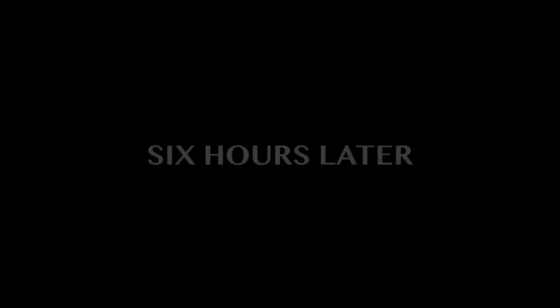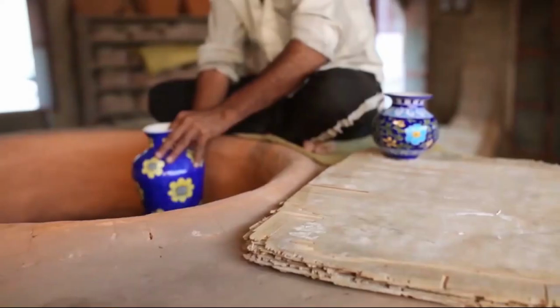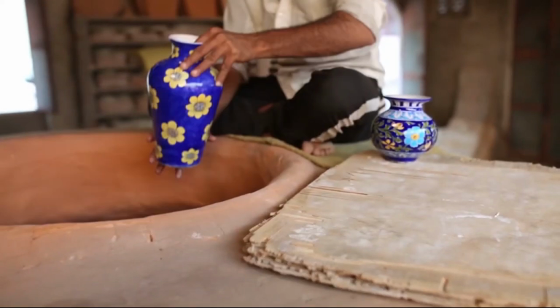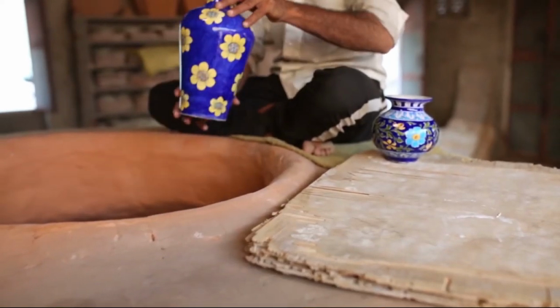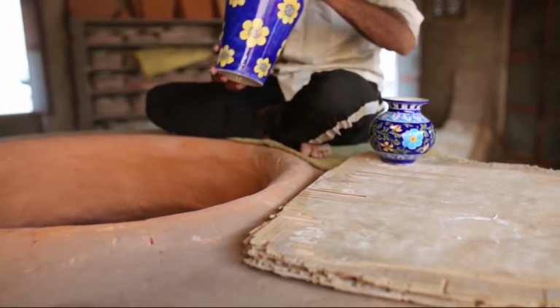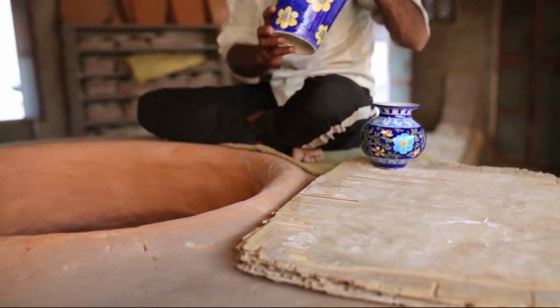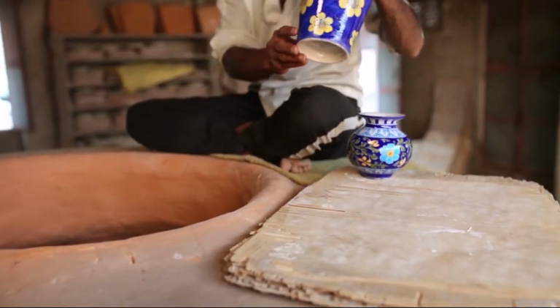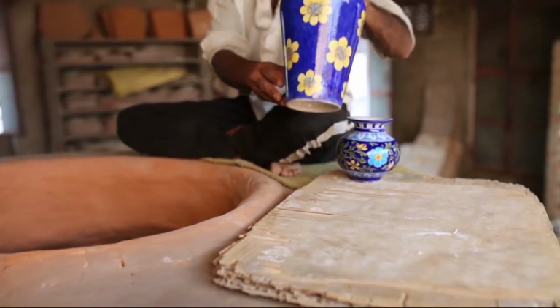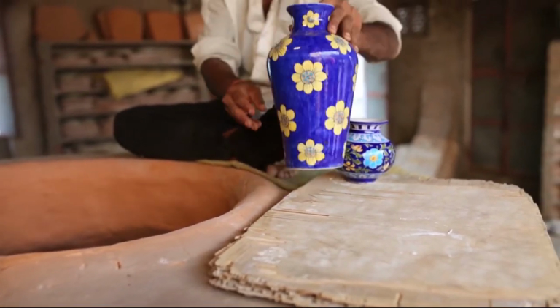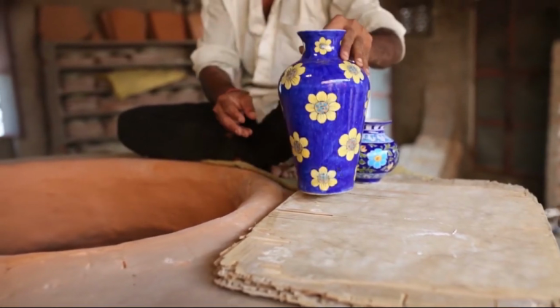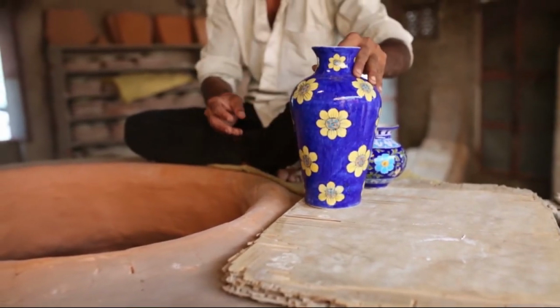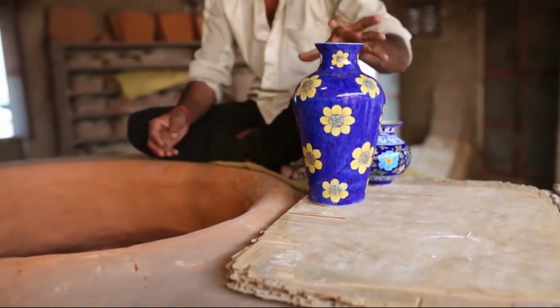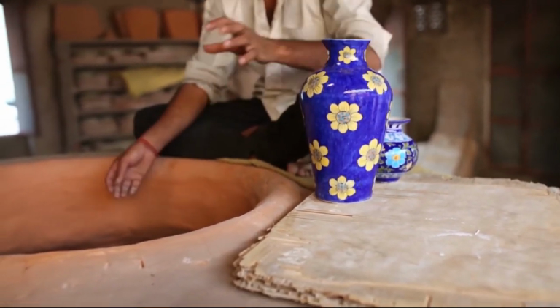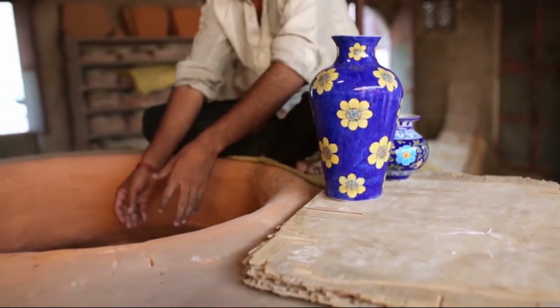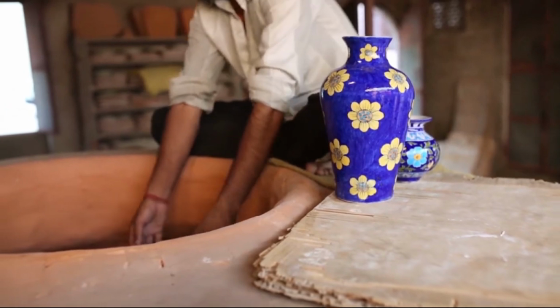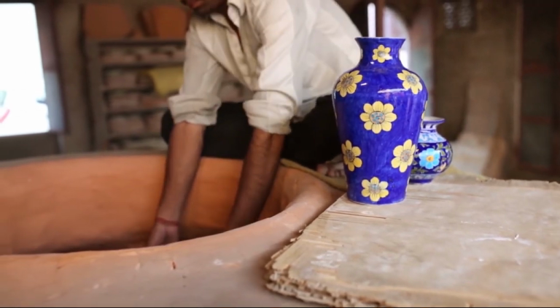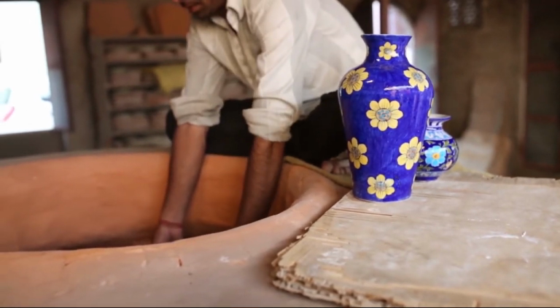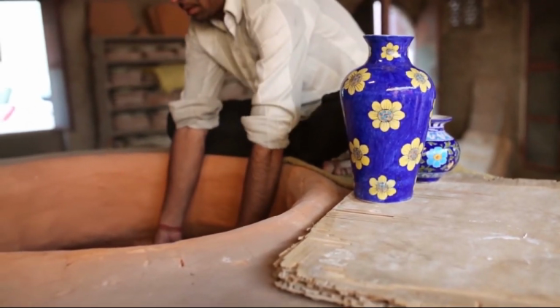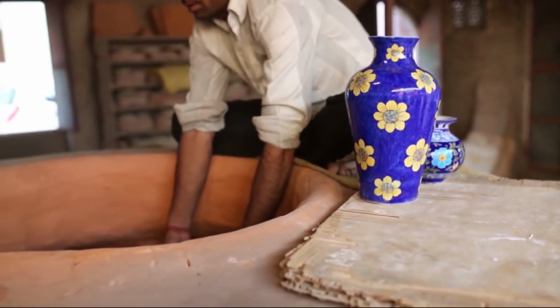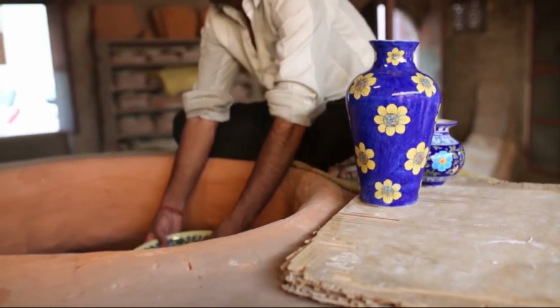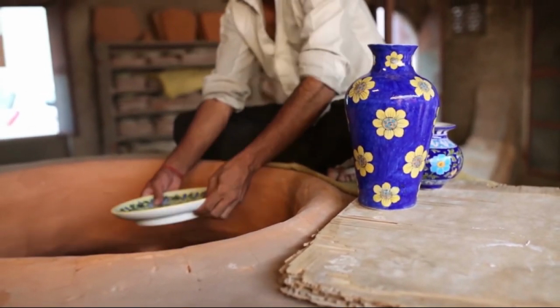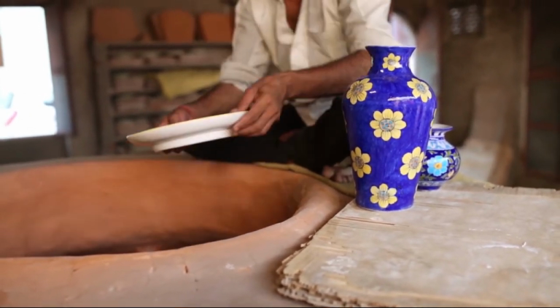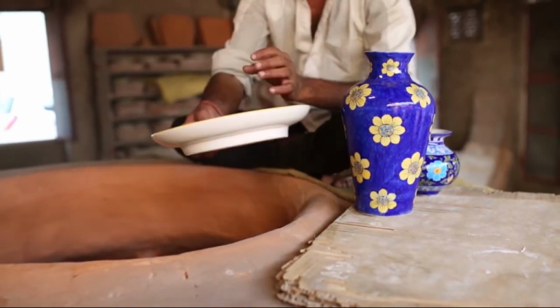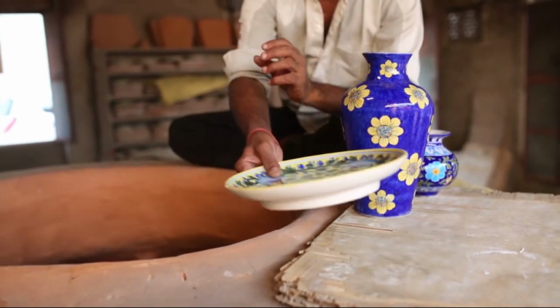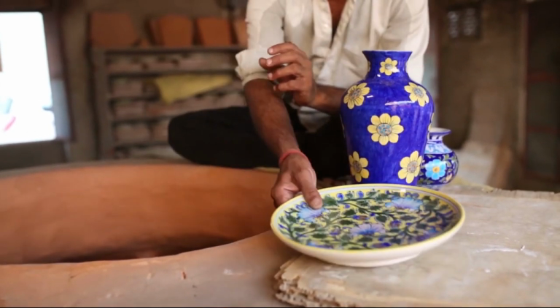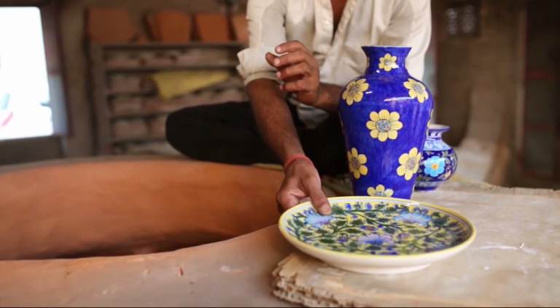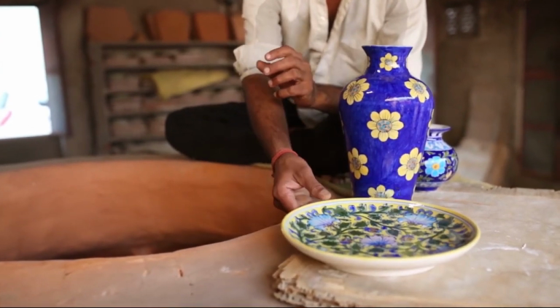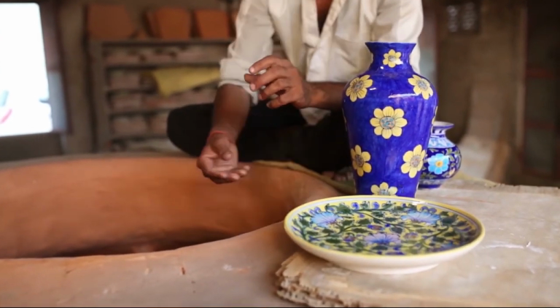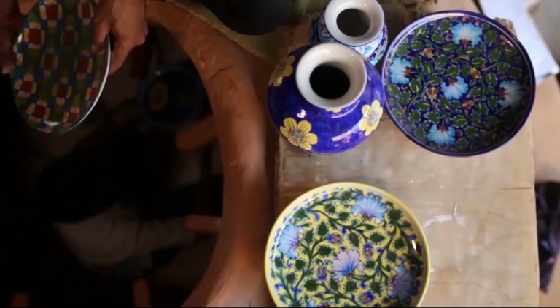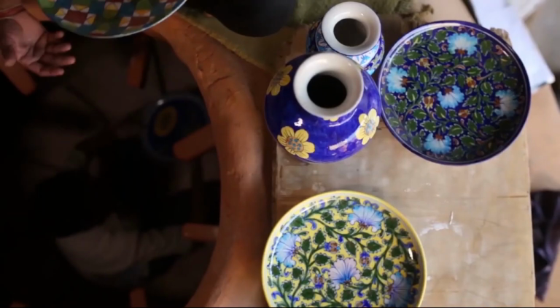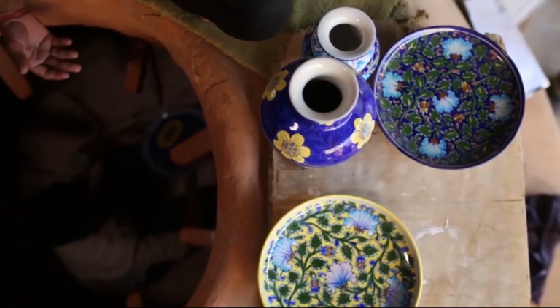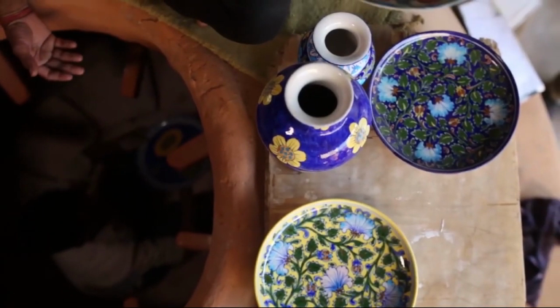Once the kiln is cooled, it is opened and the products are taken out and checked. The final products are cleaned and packed for the market.